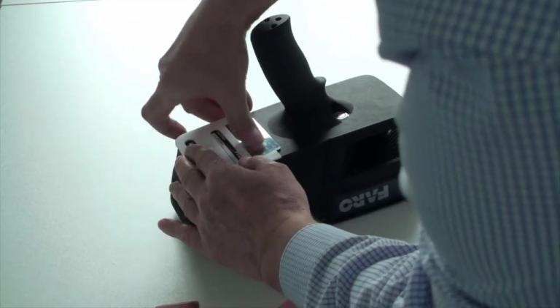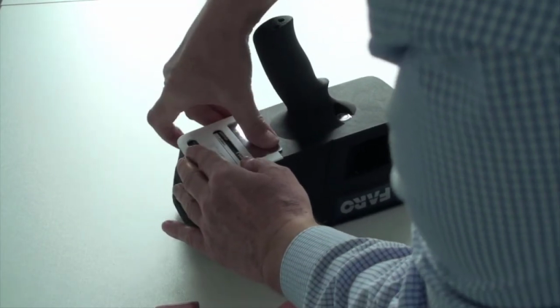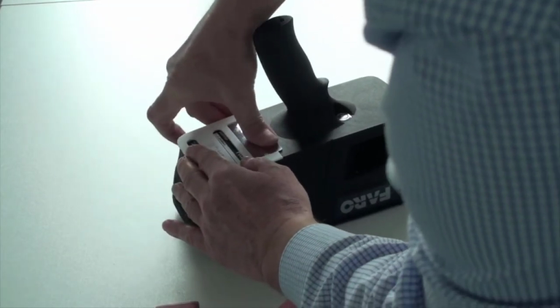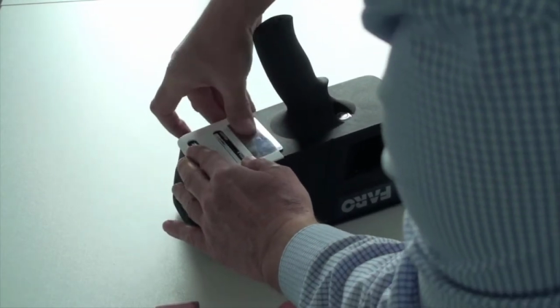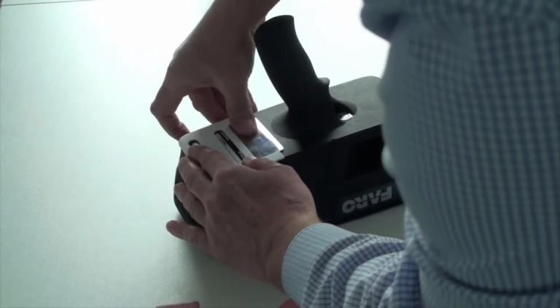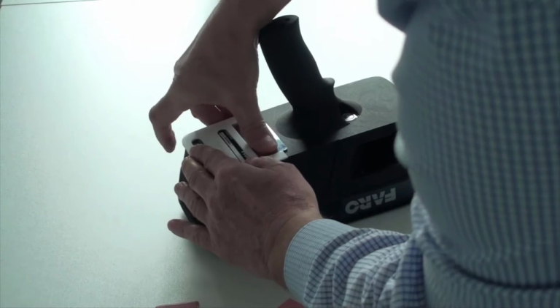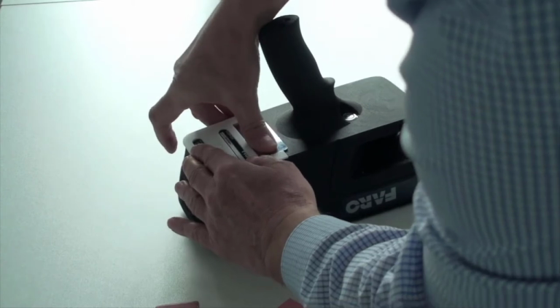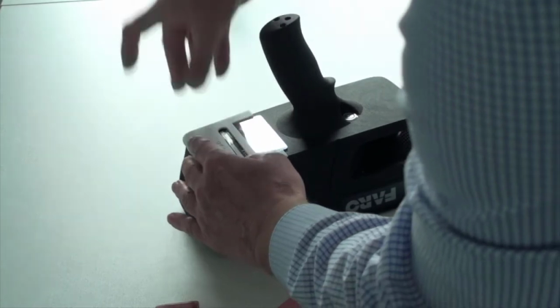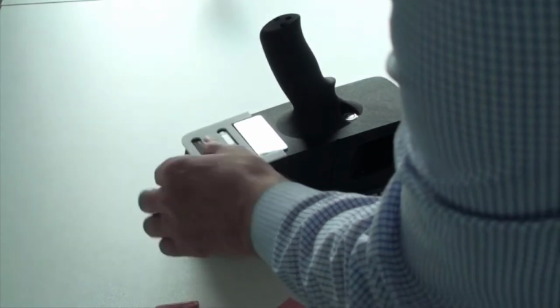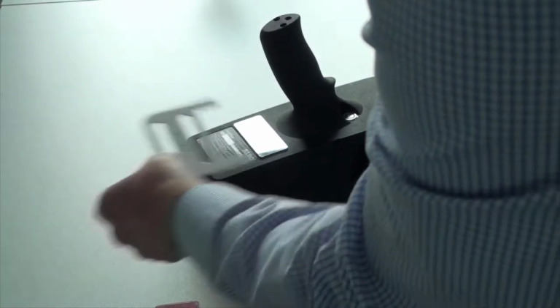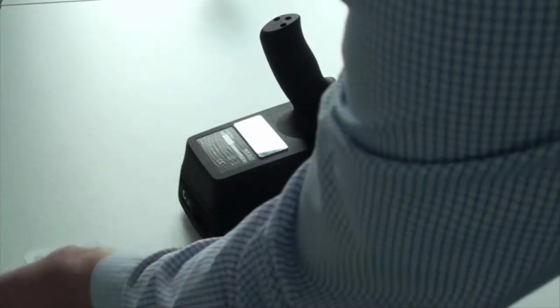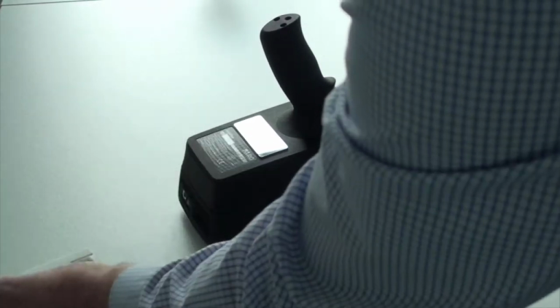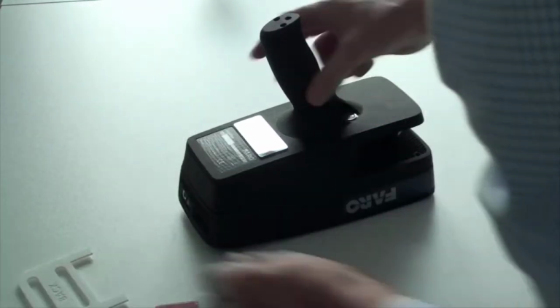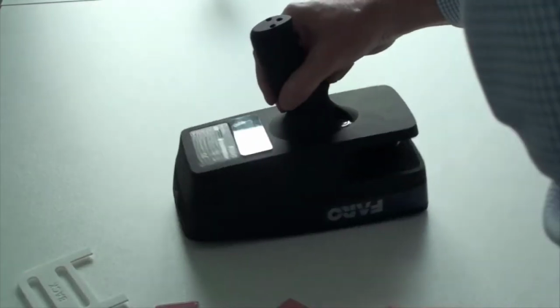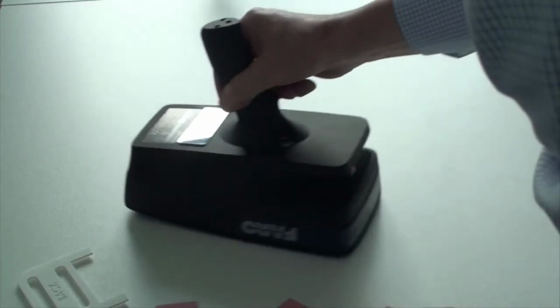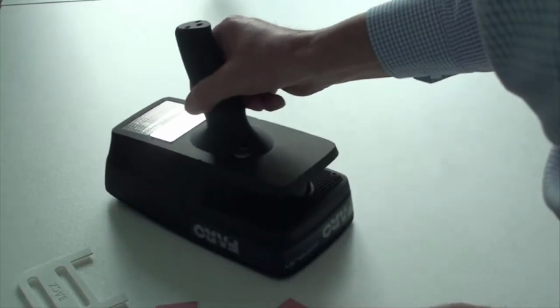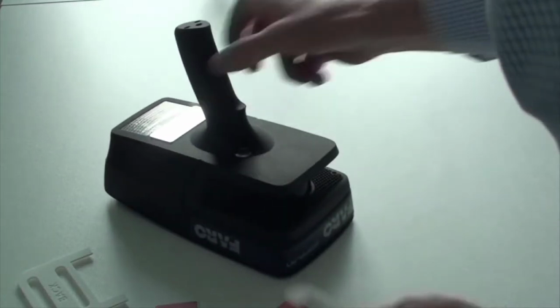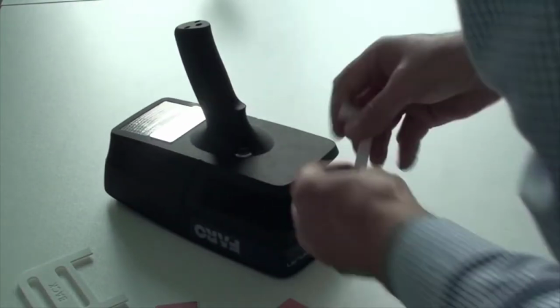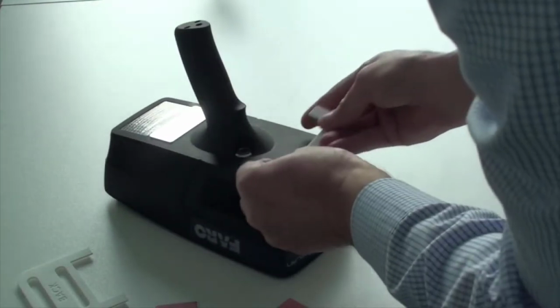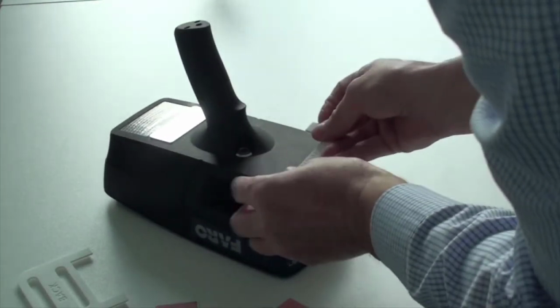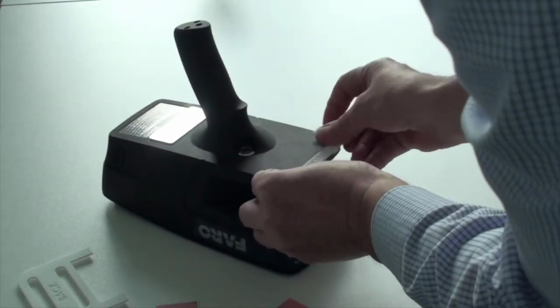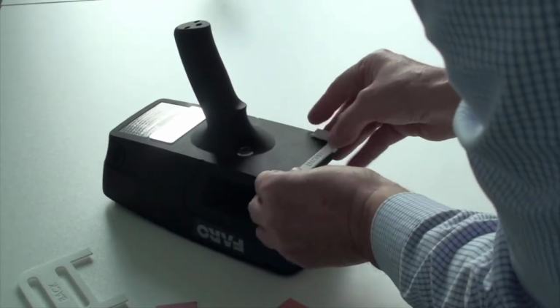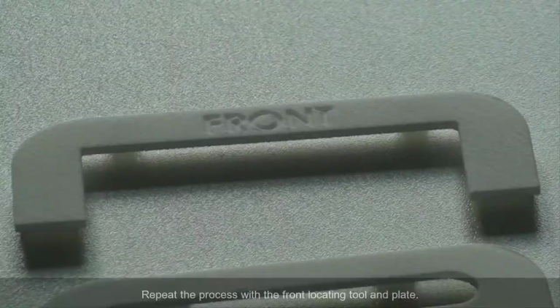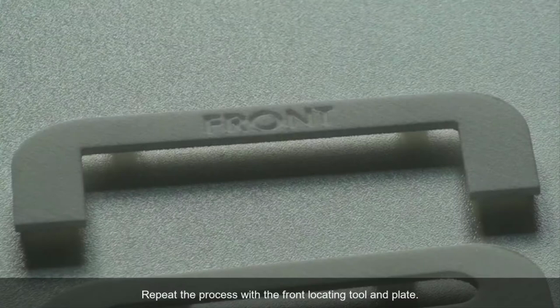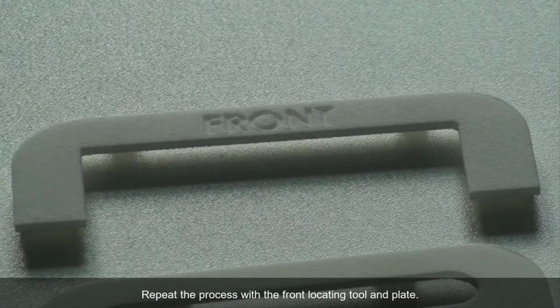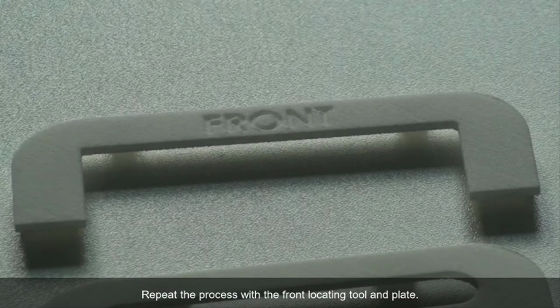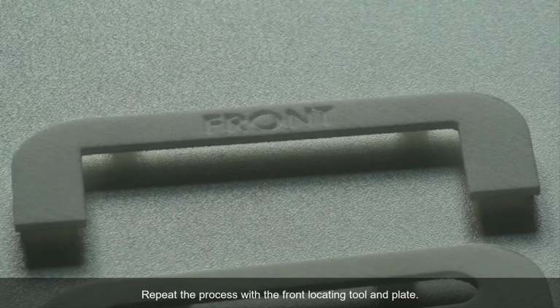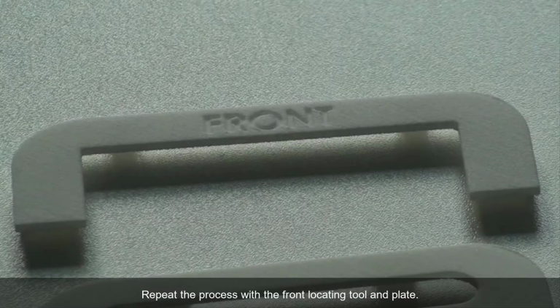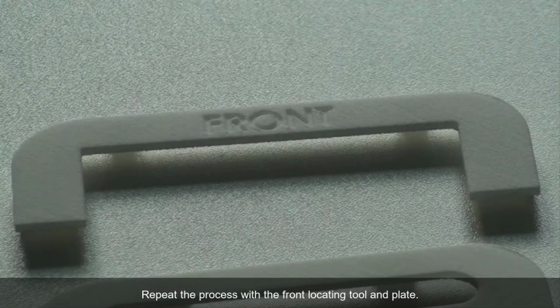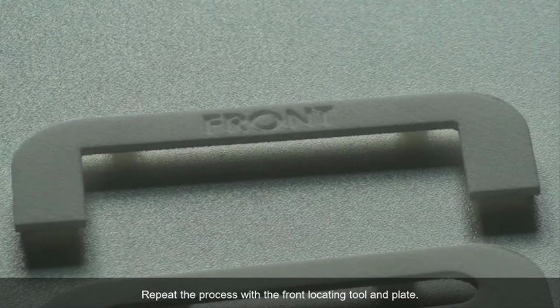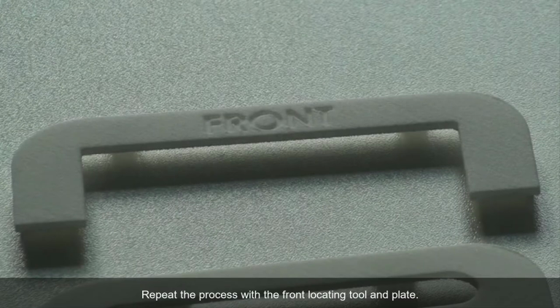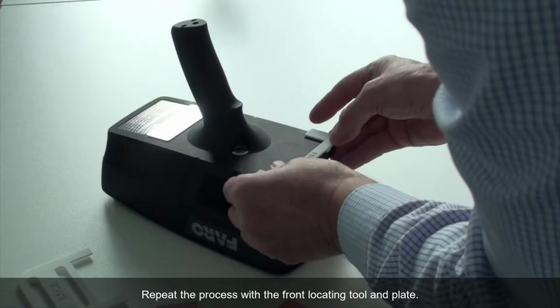Note: the front plate is bigger than the back plate. You should position them accordingly. Repeat the process with the front locating tool and plate.